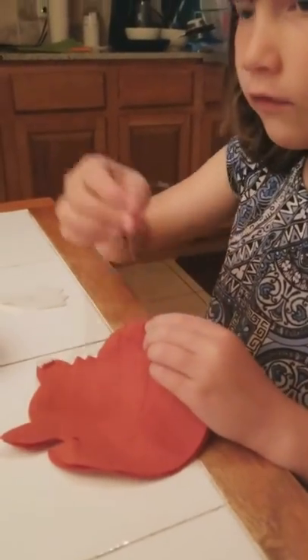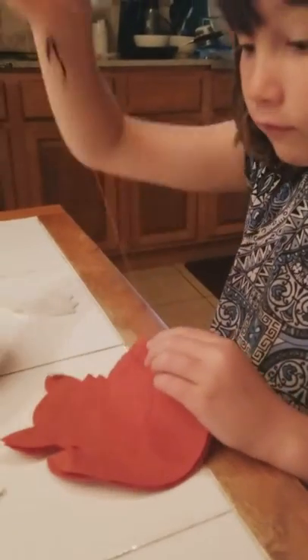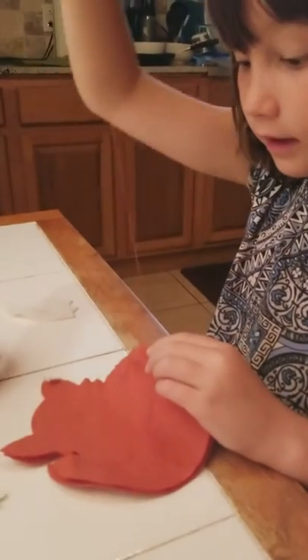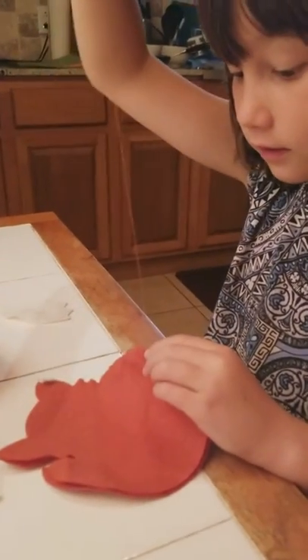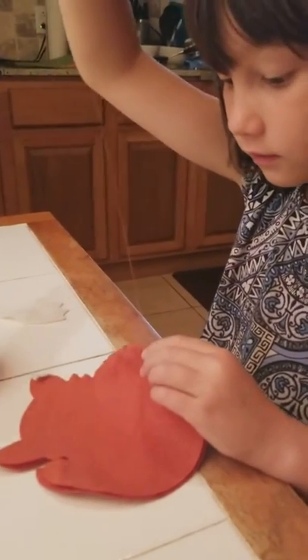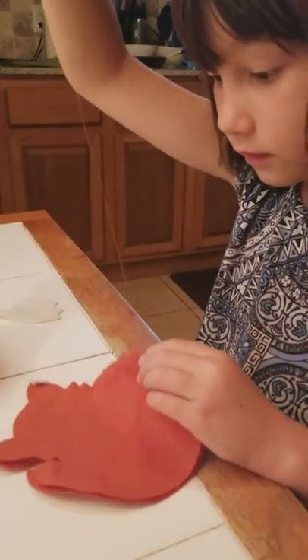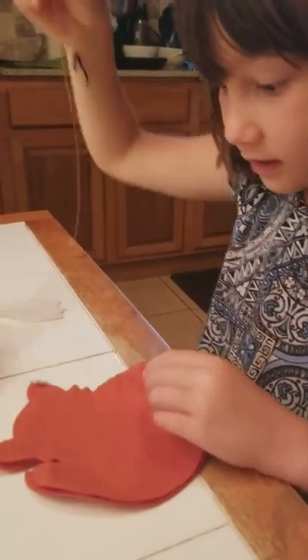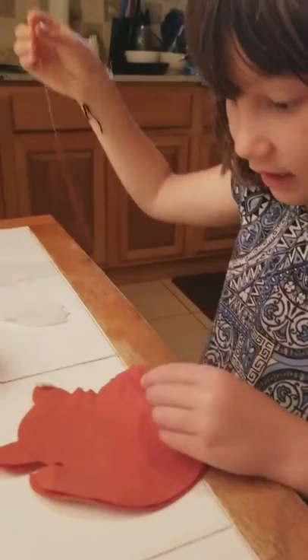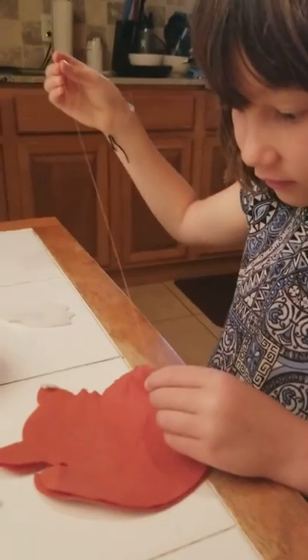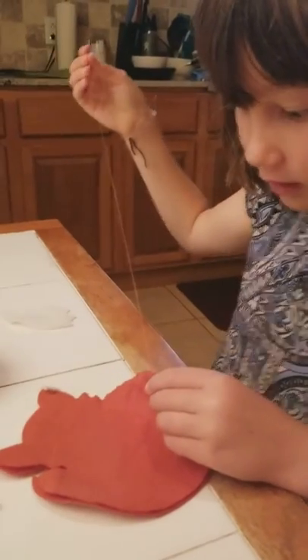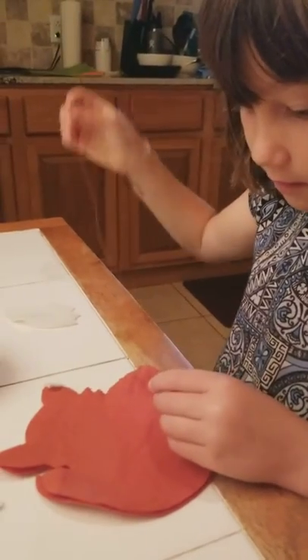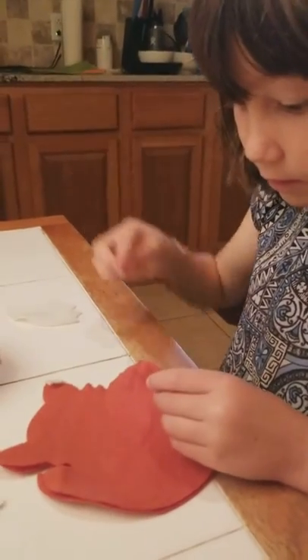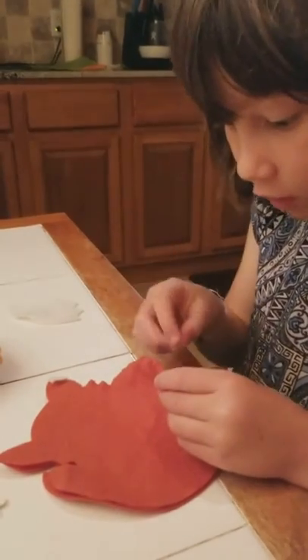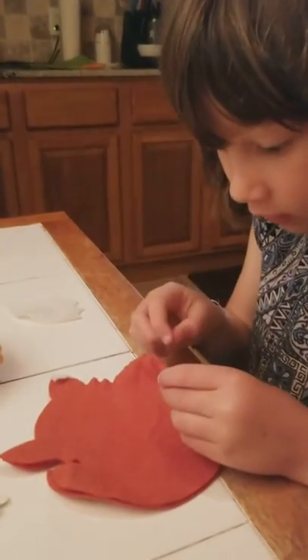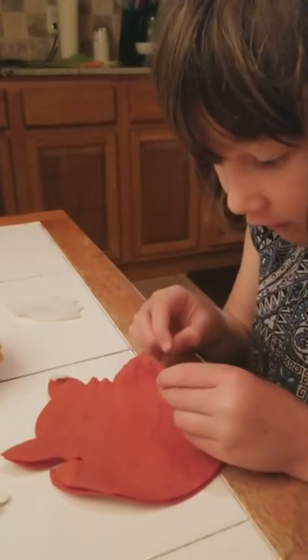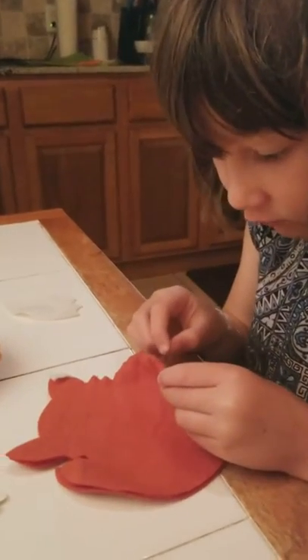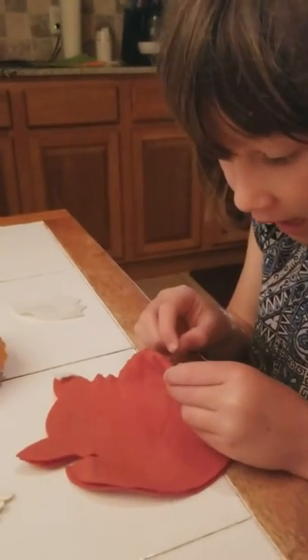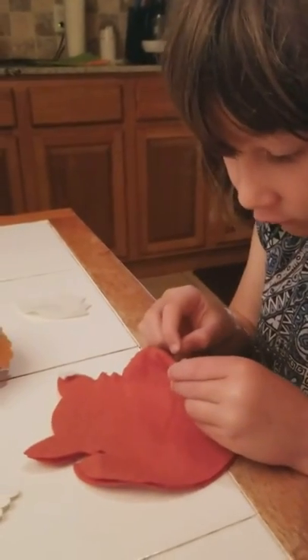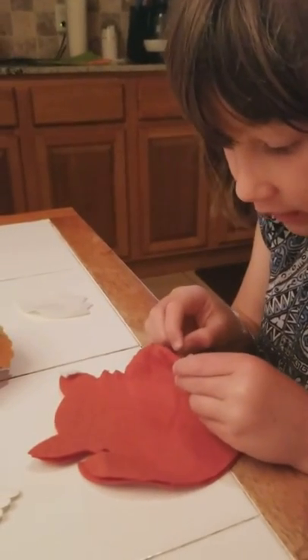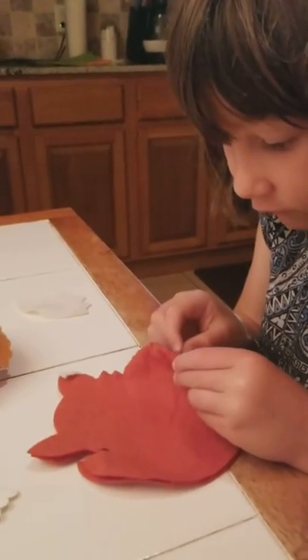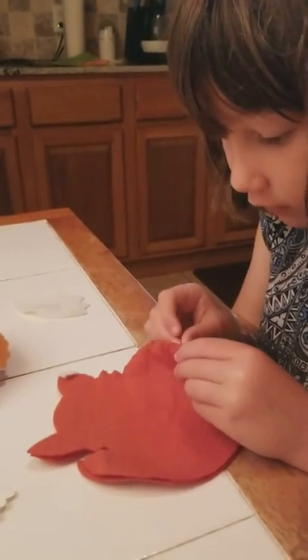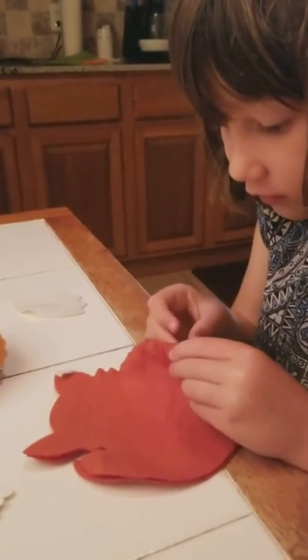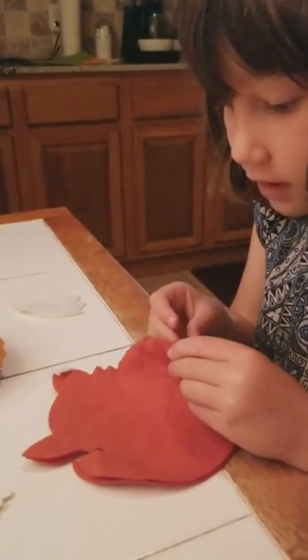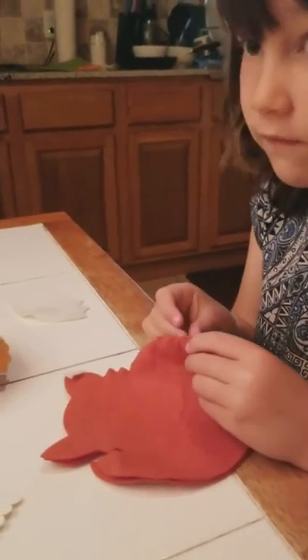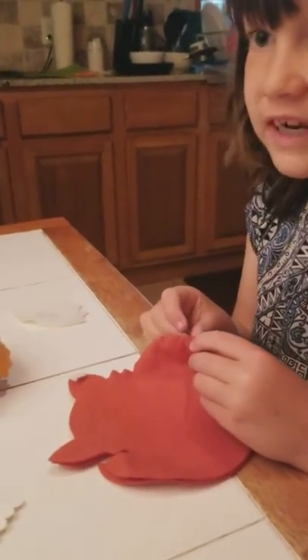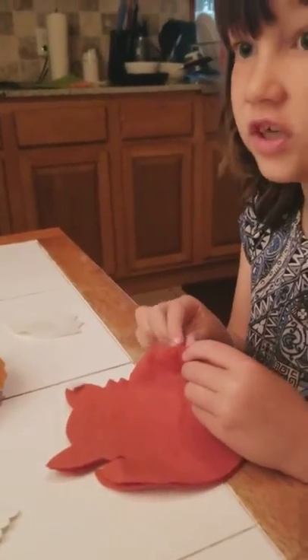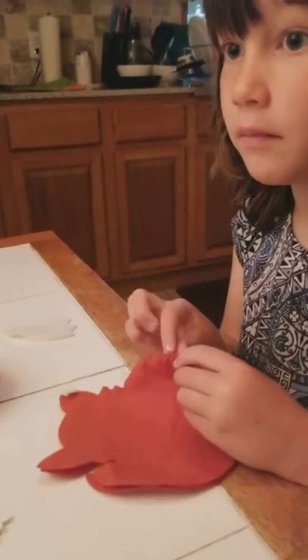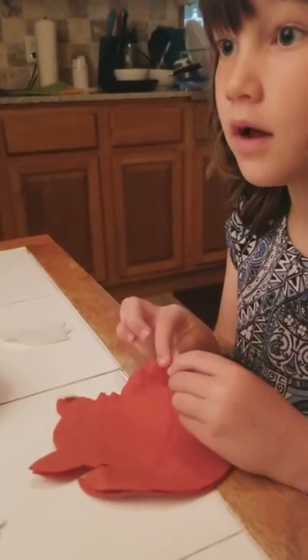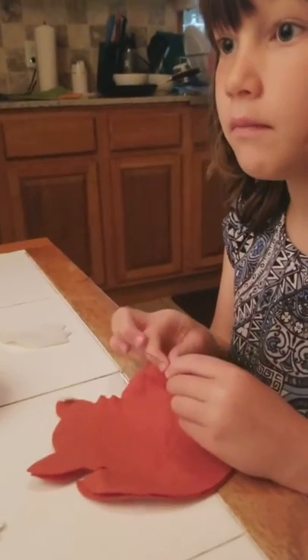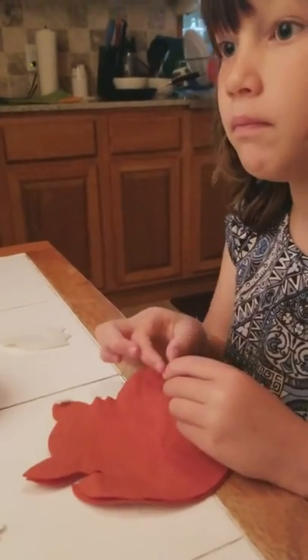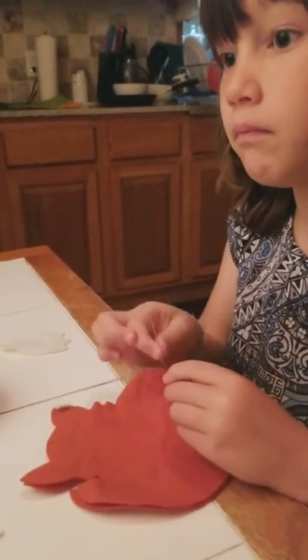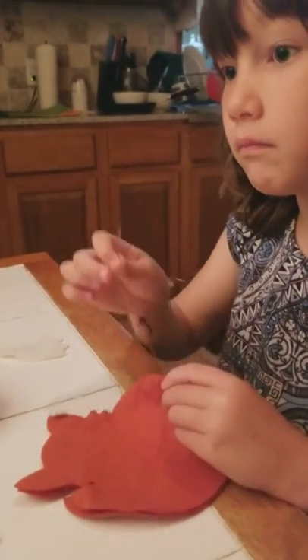Do you enjoy sewing? Yes, but only if we get Frankie Fox finished up. I'm sure you will.